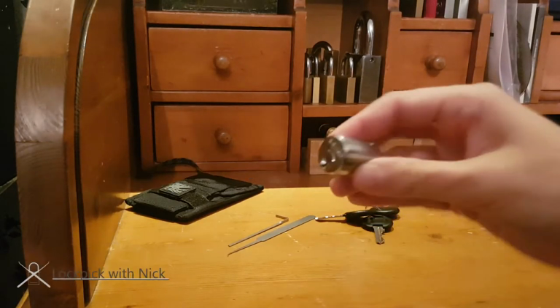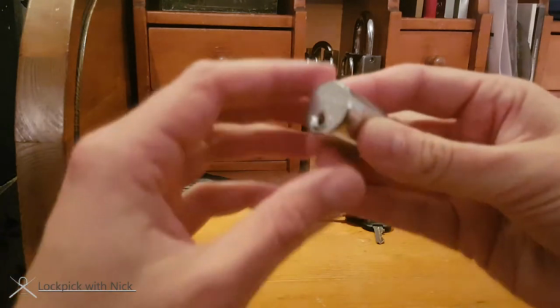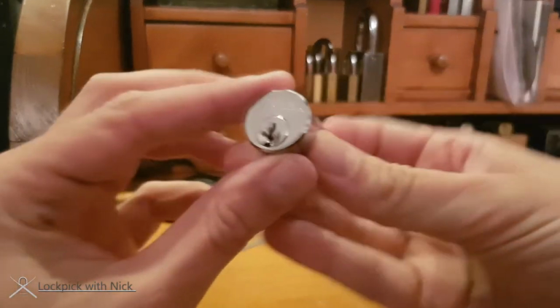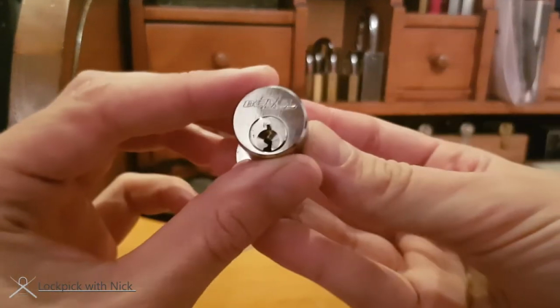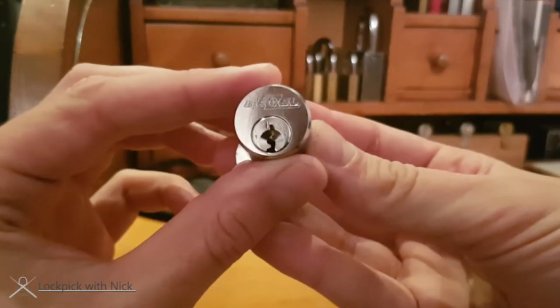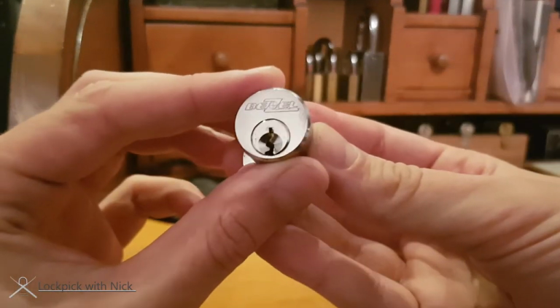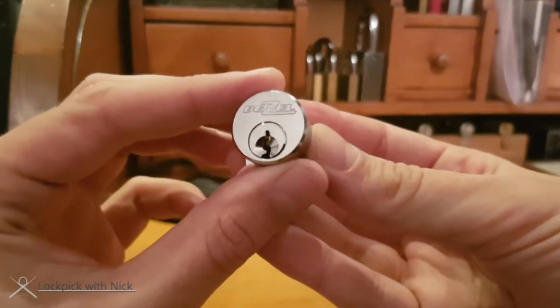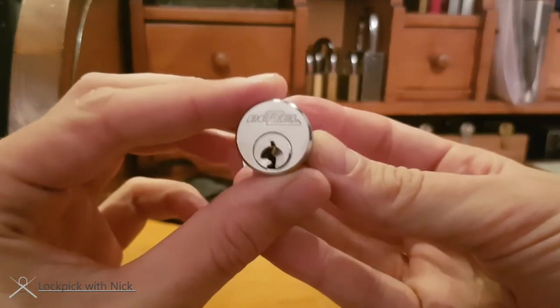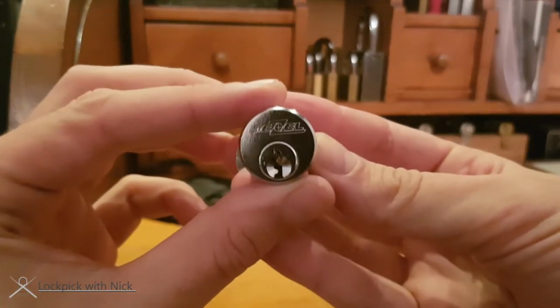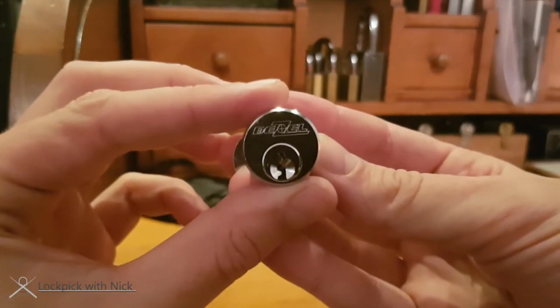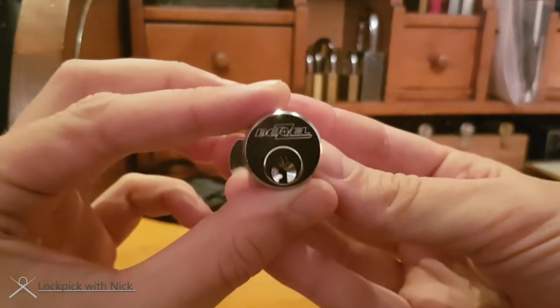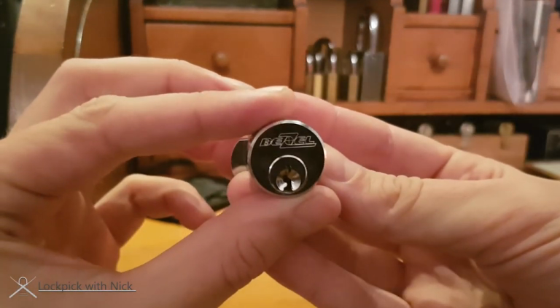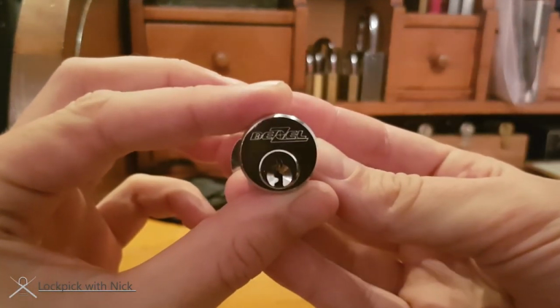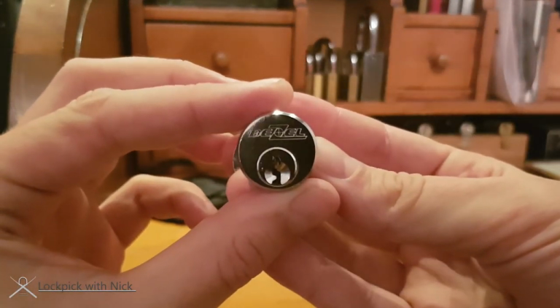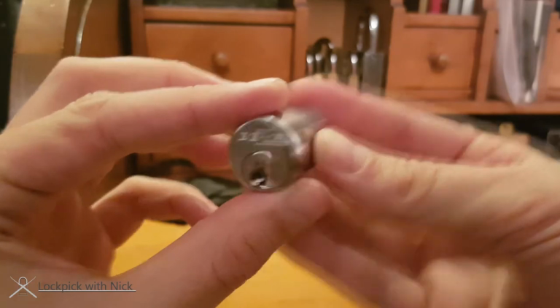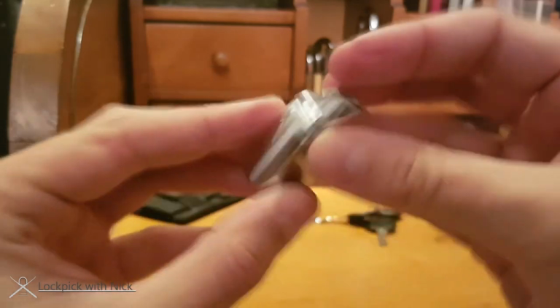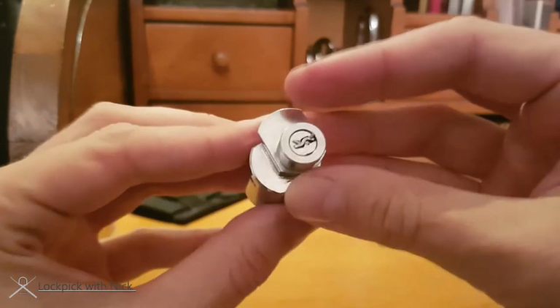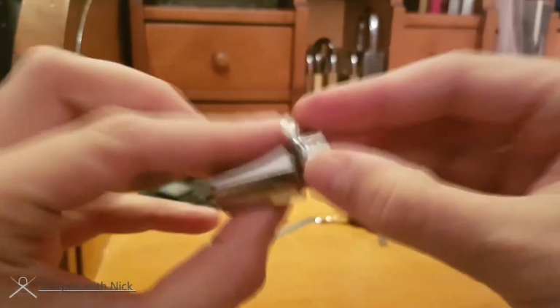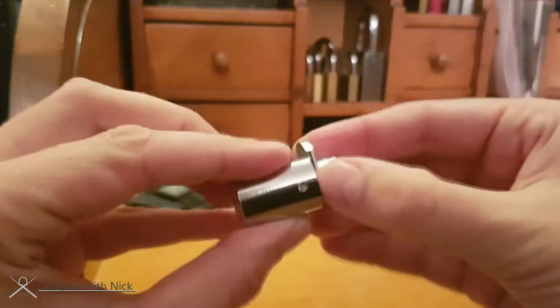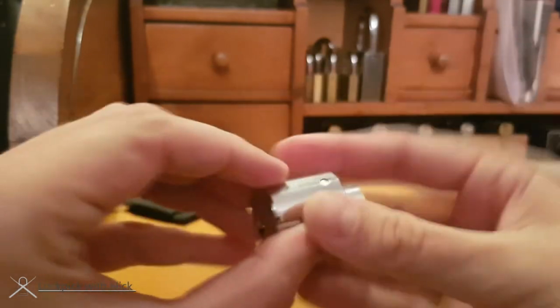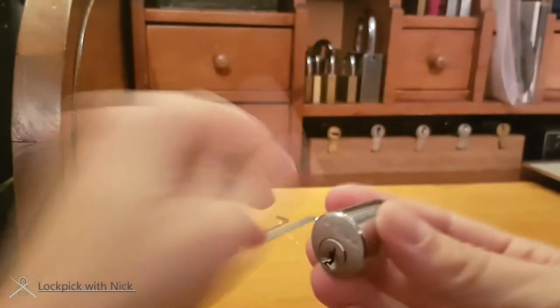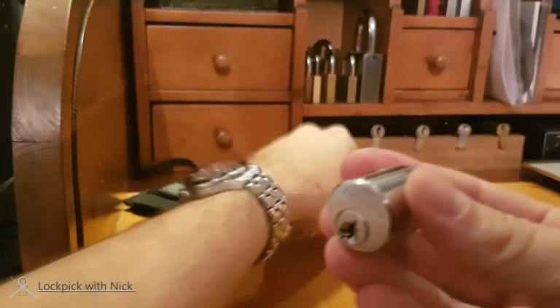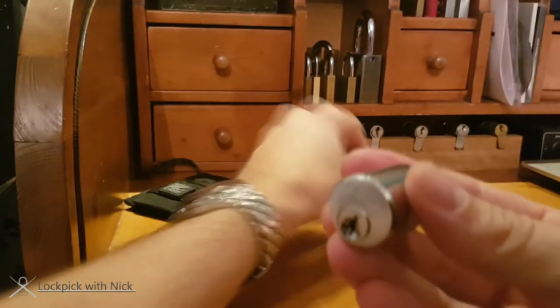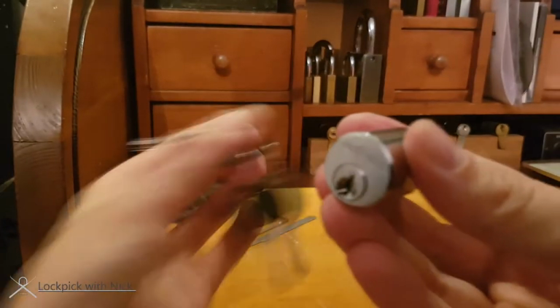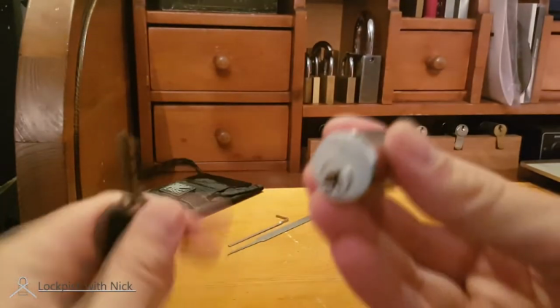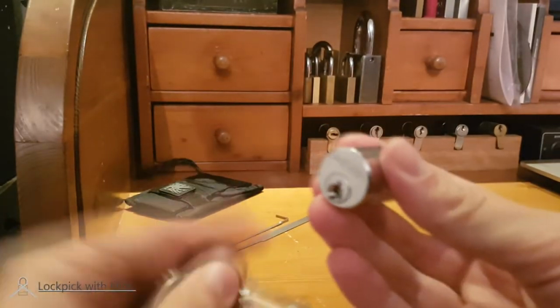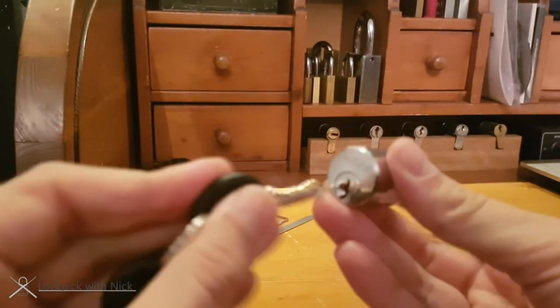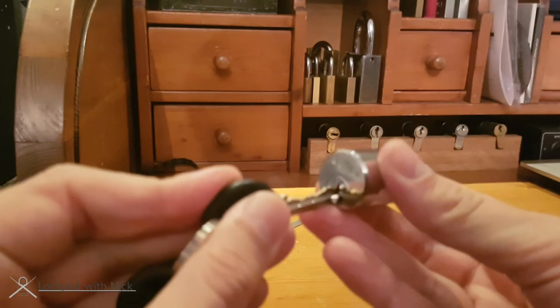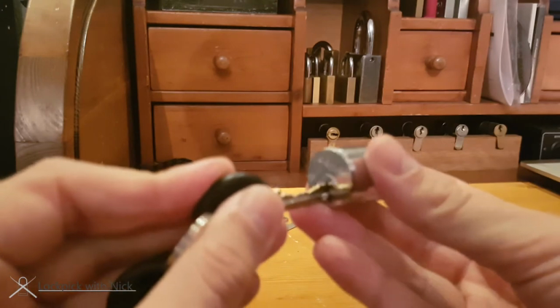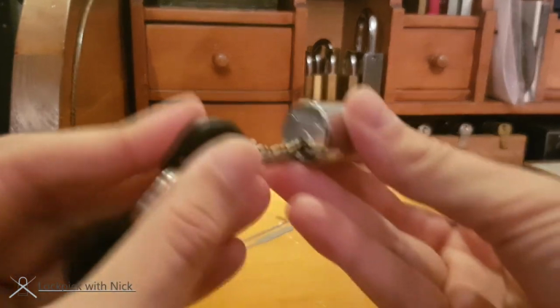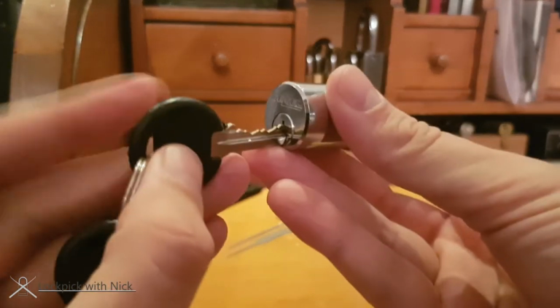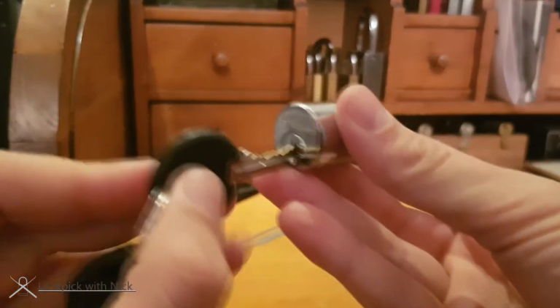Hello and welcome to Lockpick with Nick. Today we're going to pick something a little different than usual. I've recently started renting a storage unit at Showgard and they basically make you buy this lock by a company called Bezel. They sell it for 14 euros here in the Netherlands.